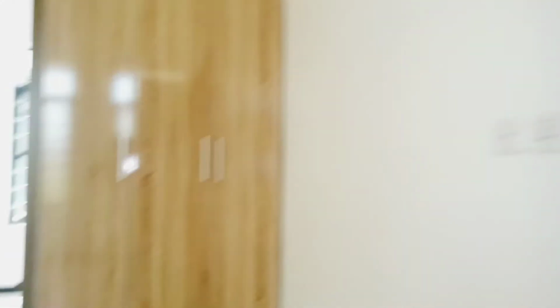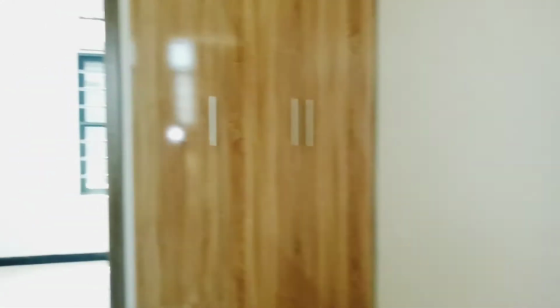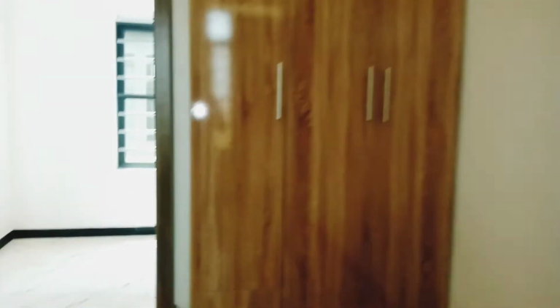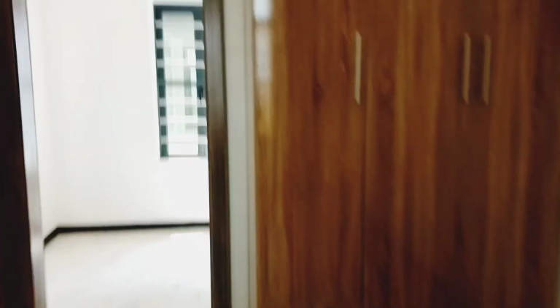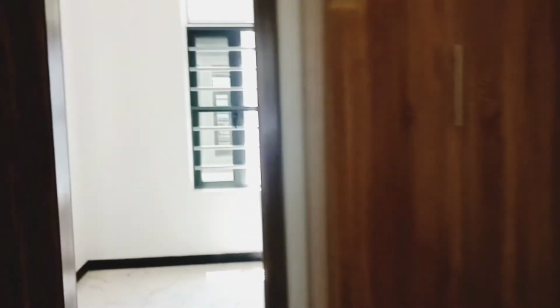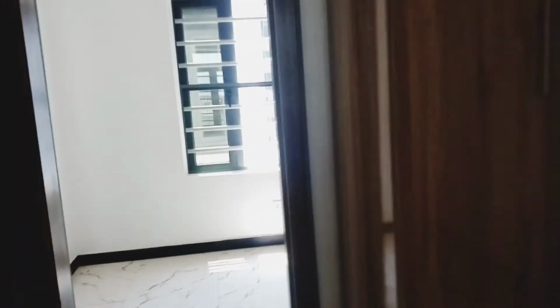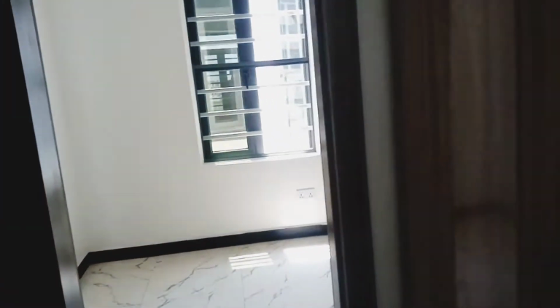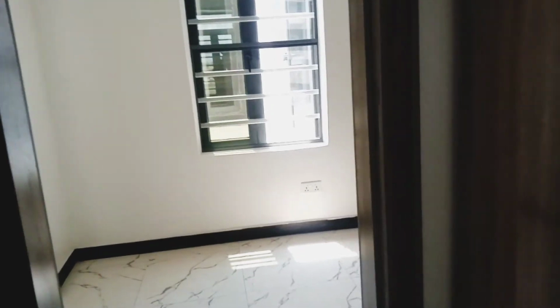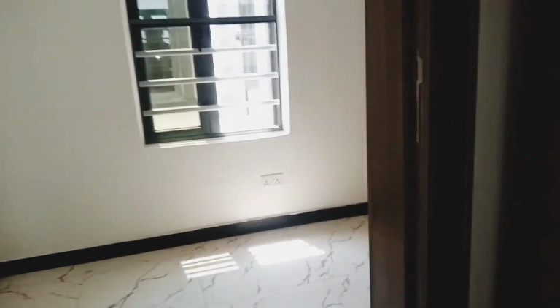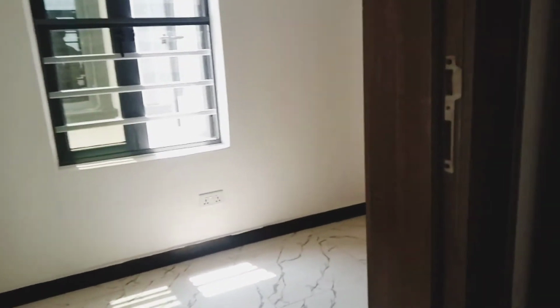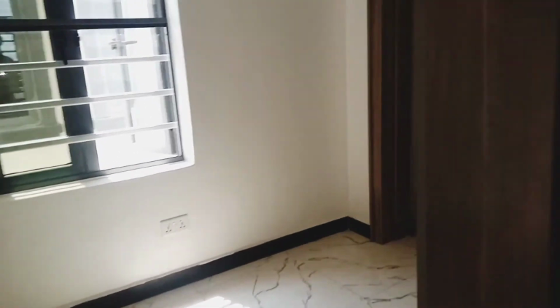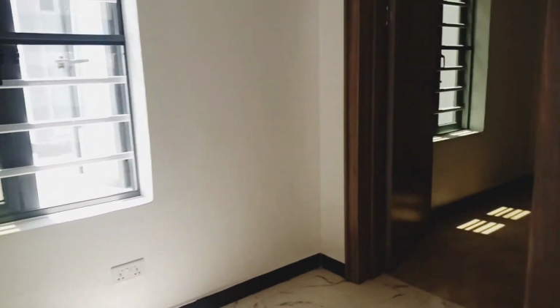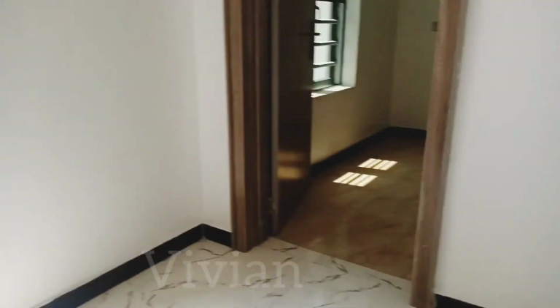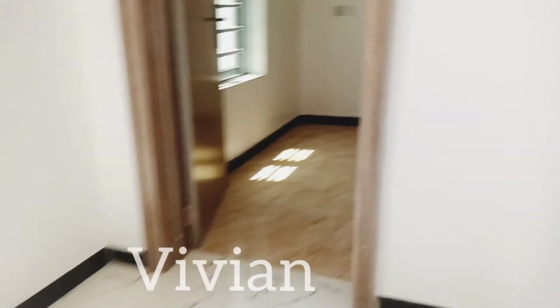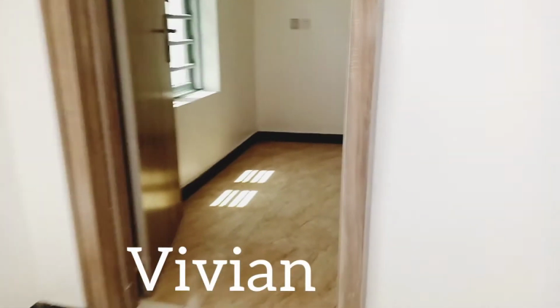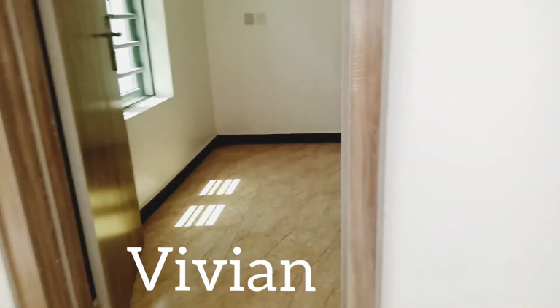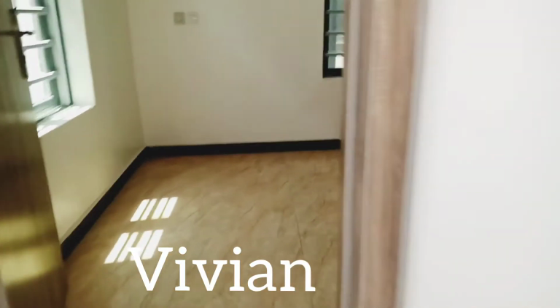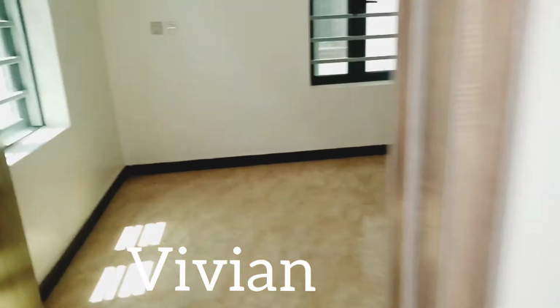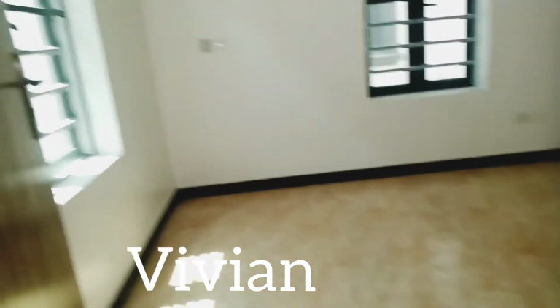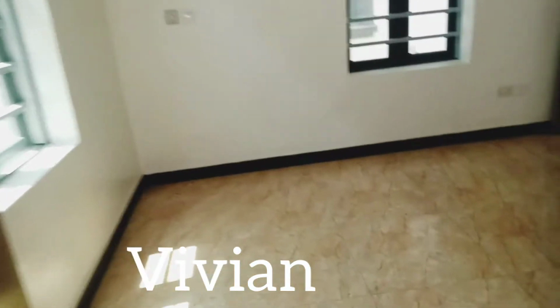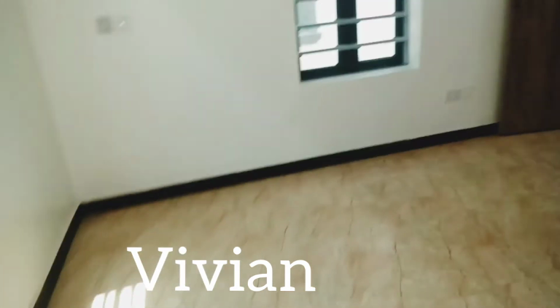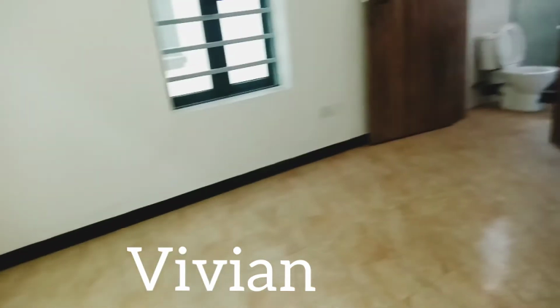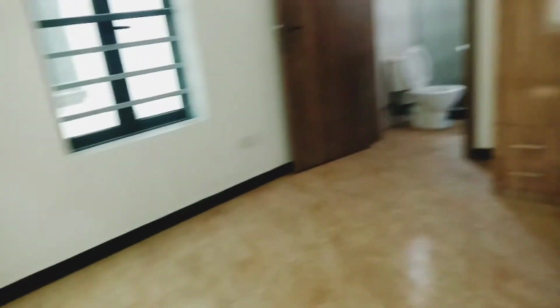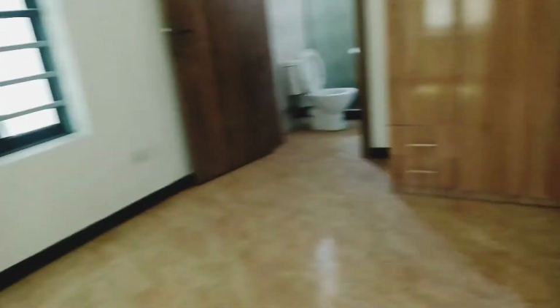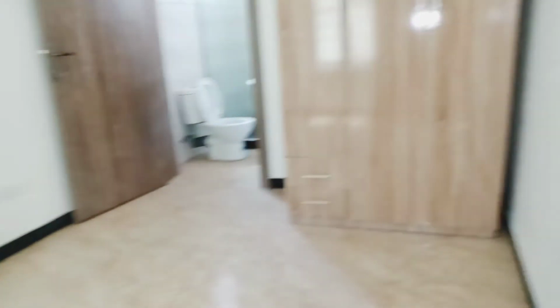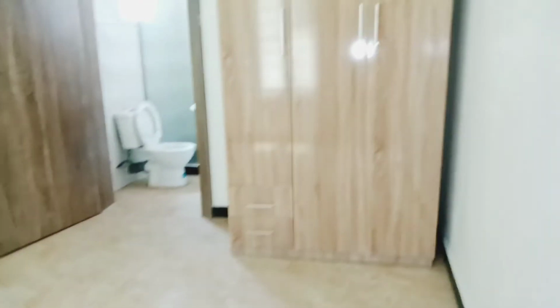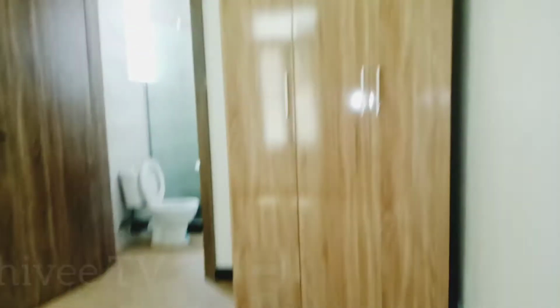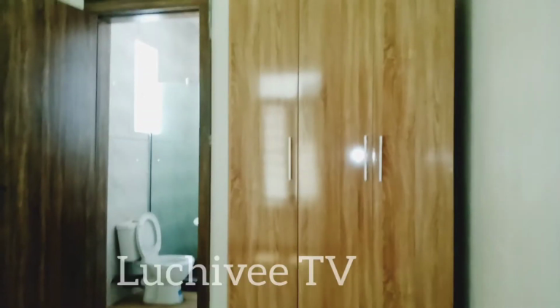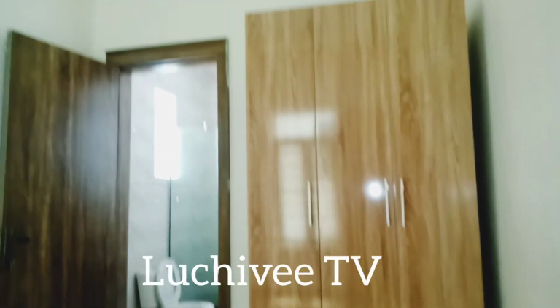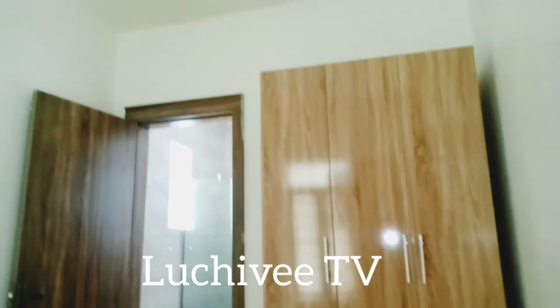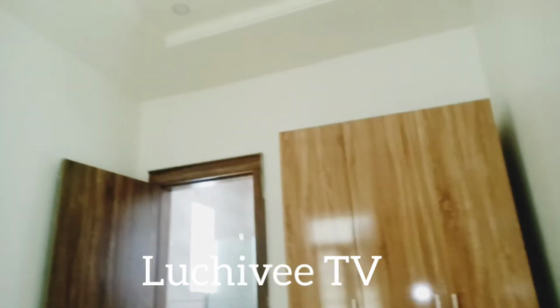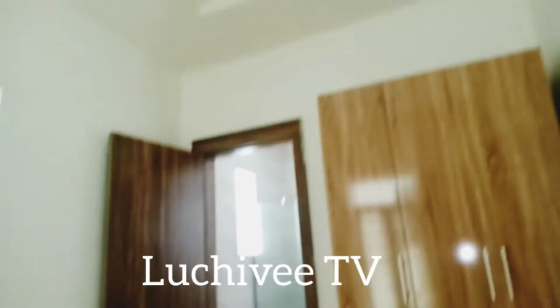If you are new here, welcome to the family. My name is Vivian. Thank you so much for stopping by — please subscribe to my channel. I have other videos, check those out as well.